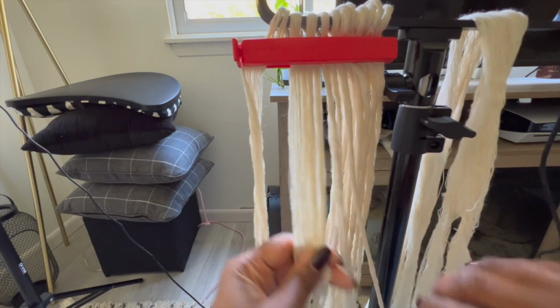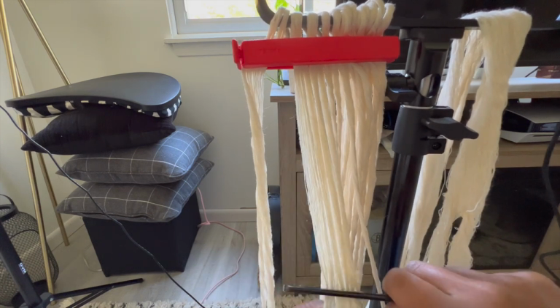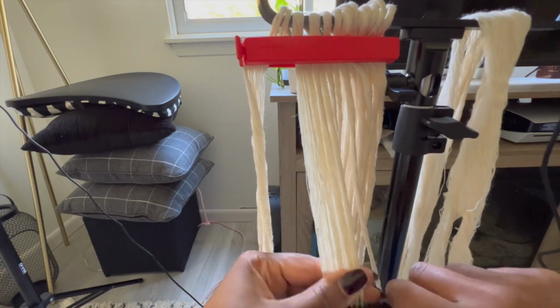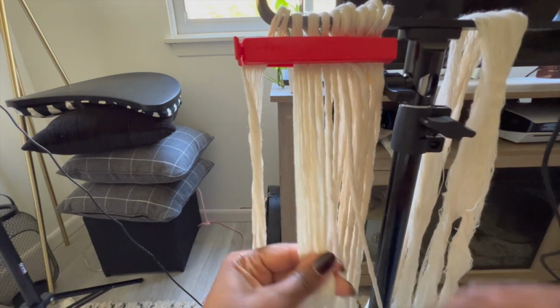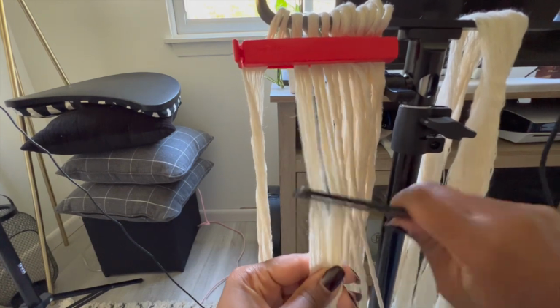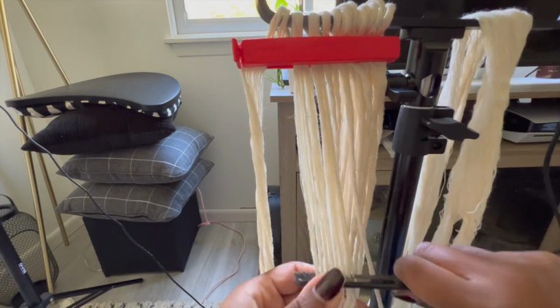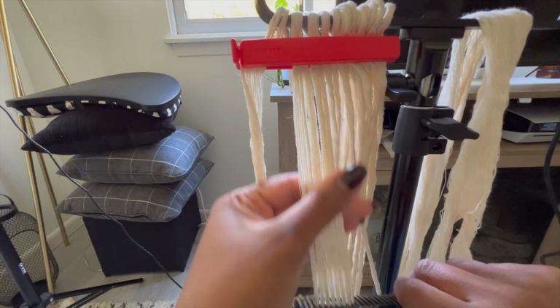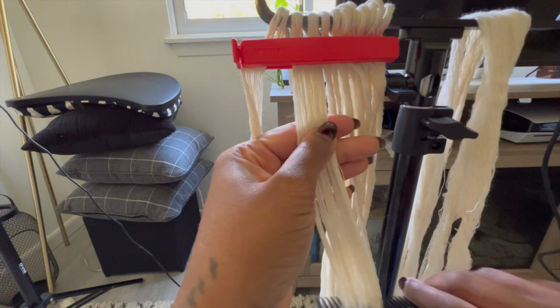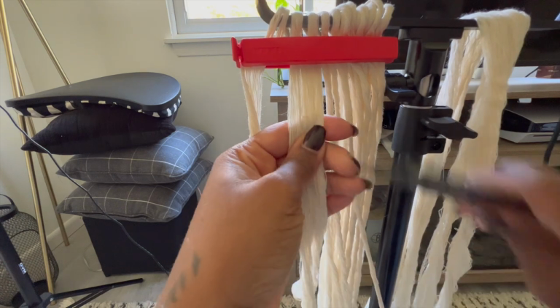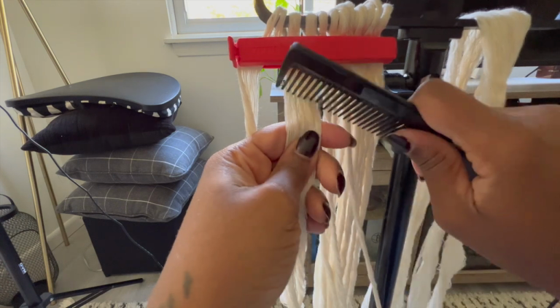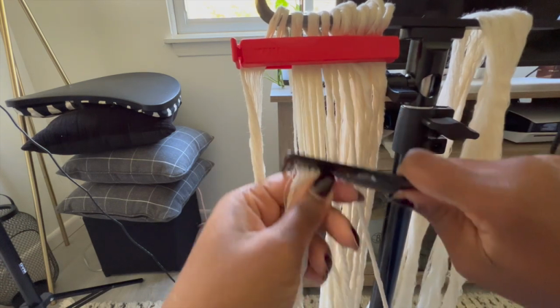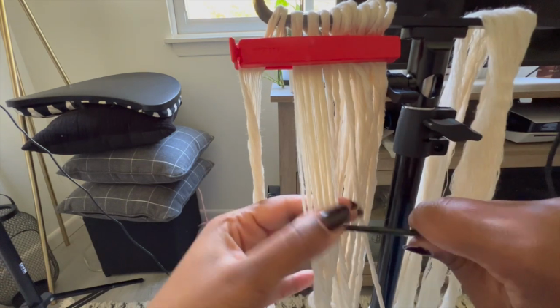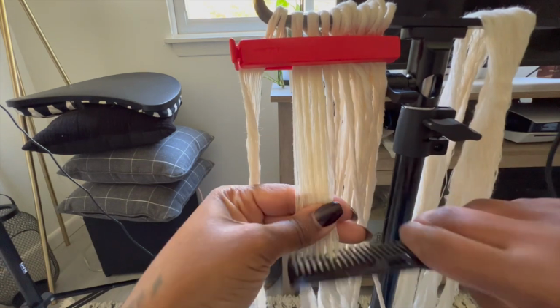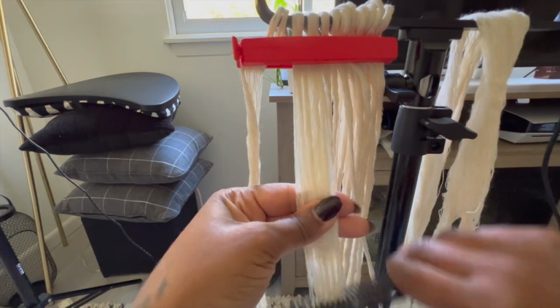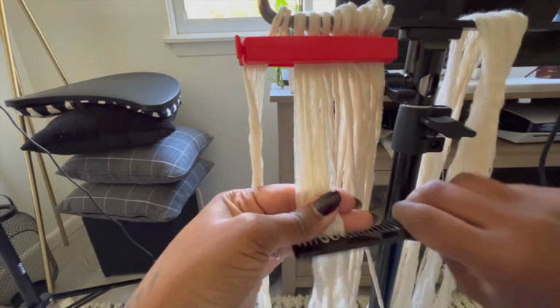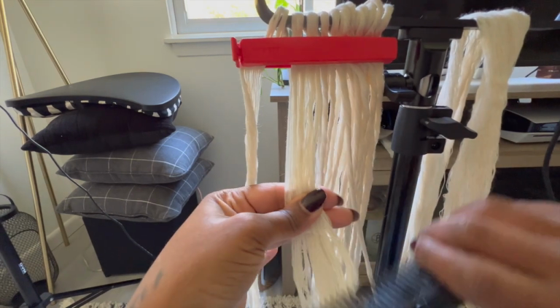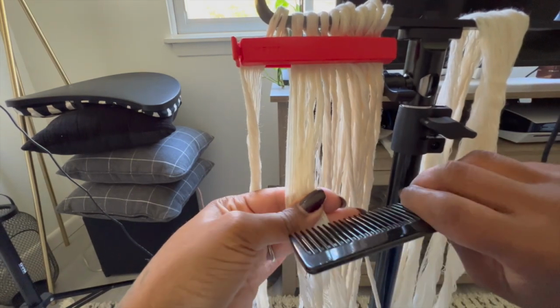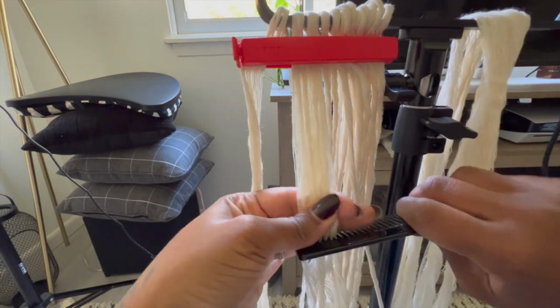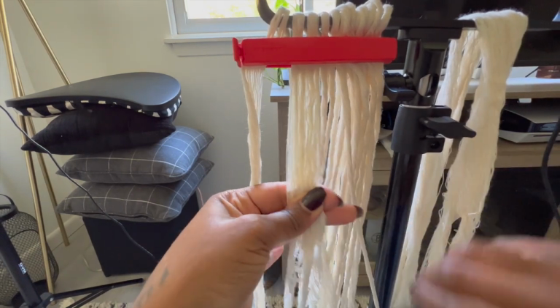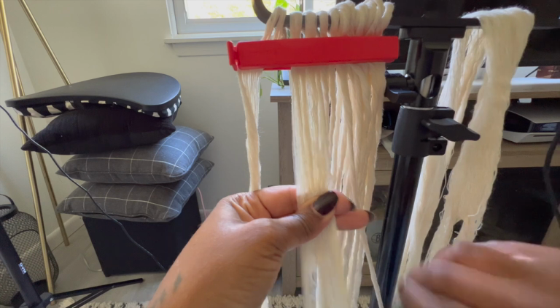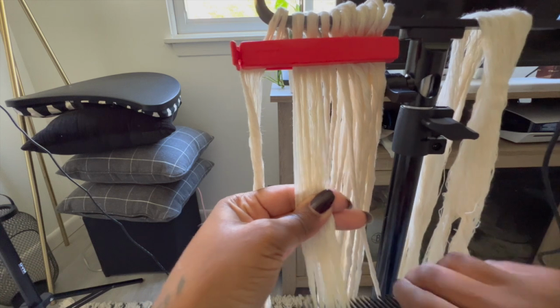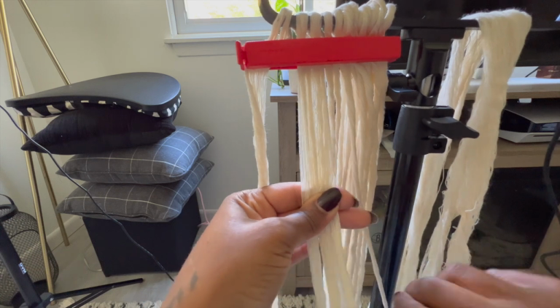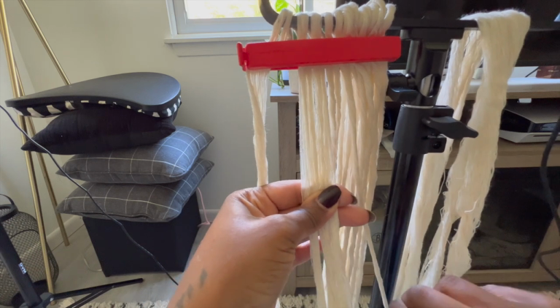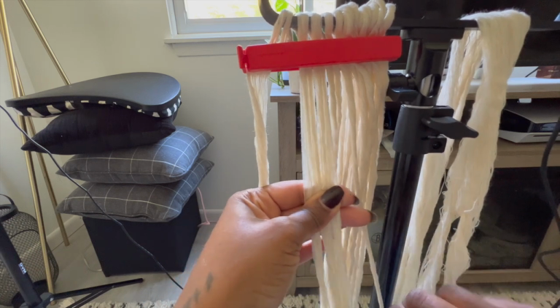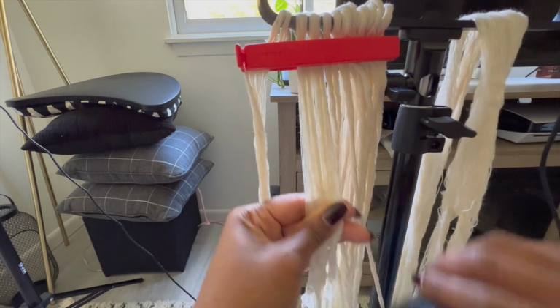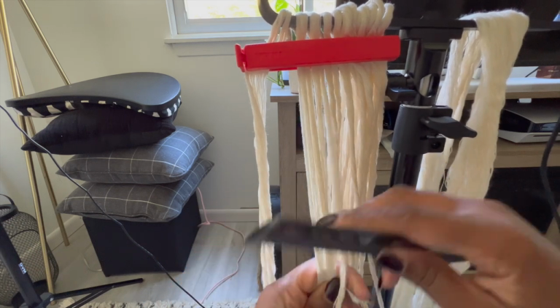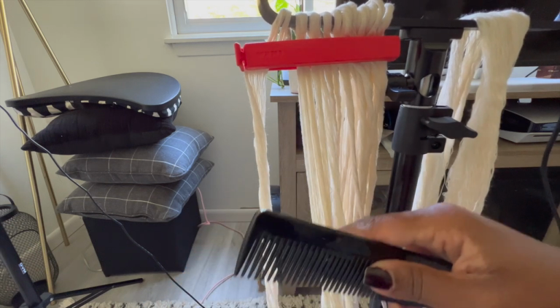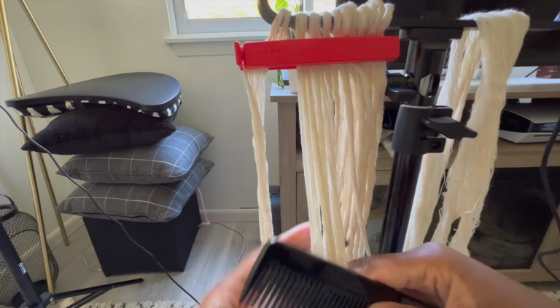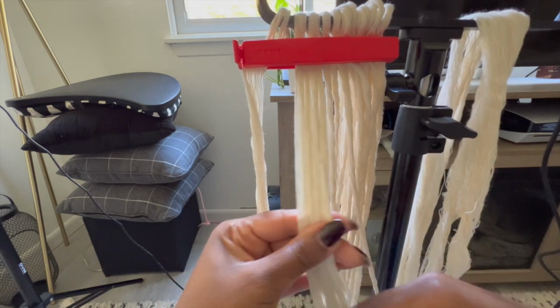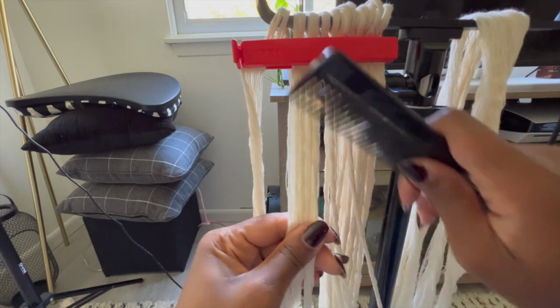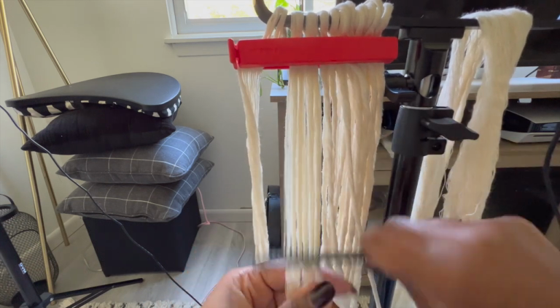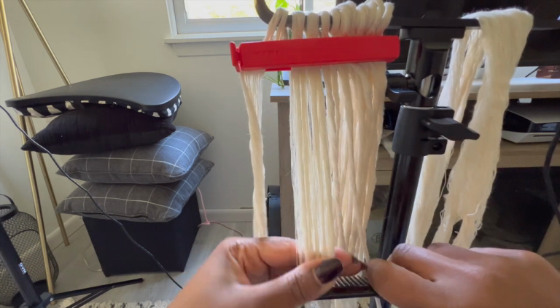I spent so much wasted time trying to comb this perfectly and I realized later it was just a waste of time. Just try to get it as combed and straight as possible, bundled together, and you're pretty much good to go.